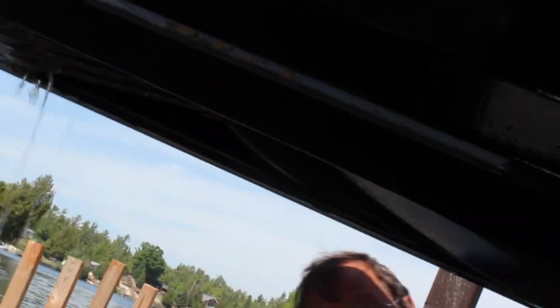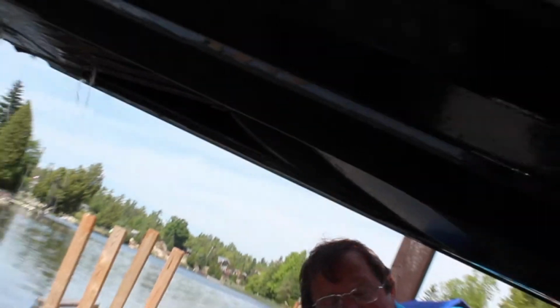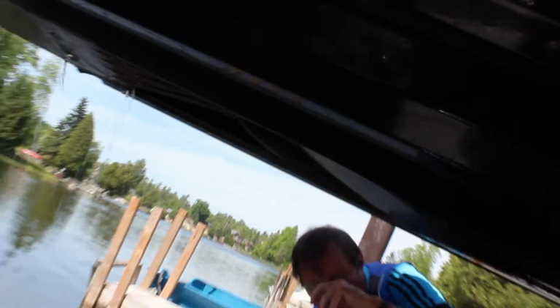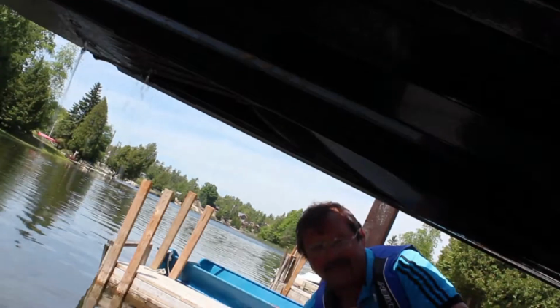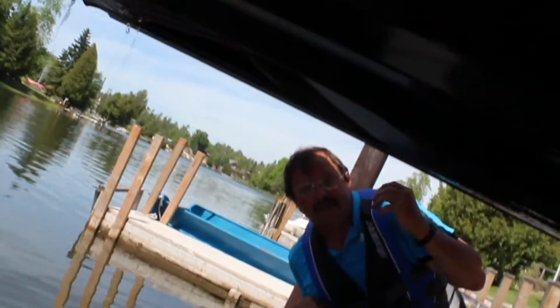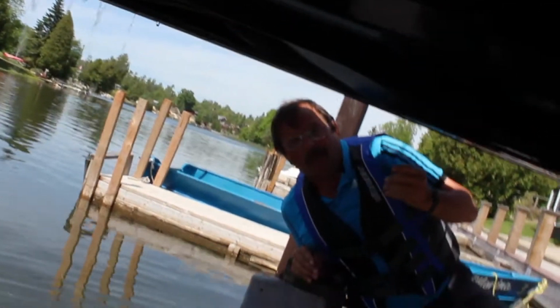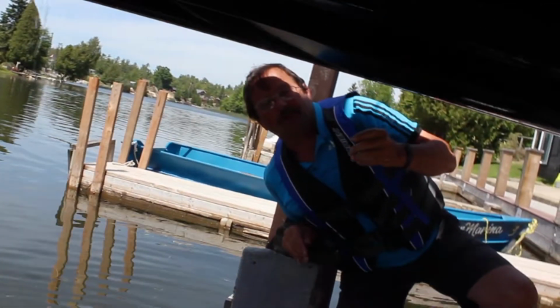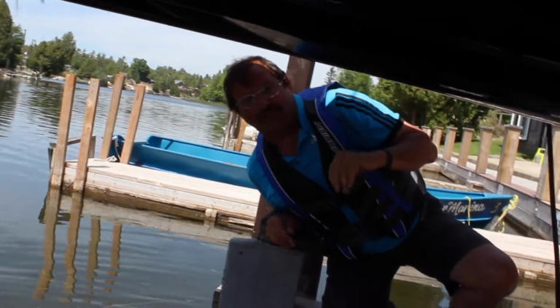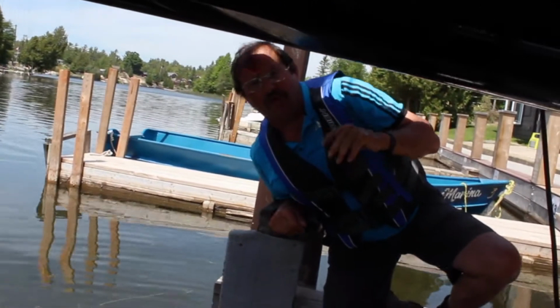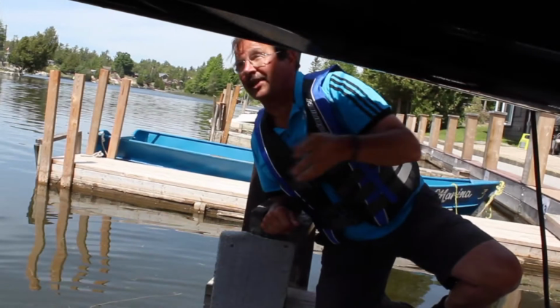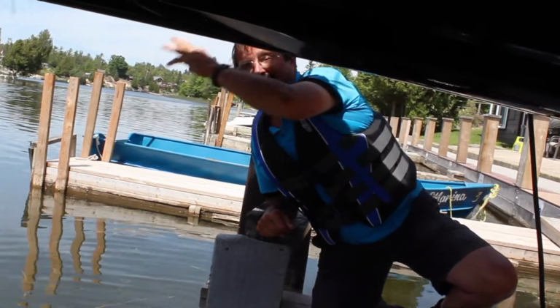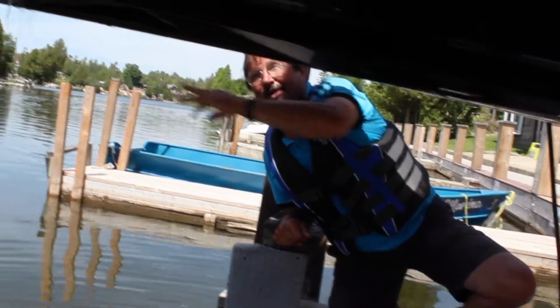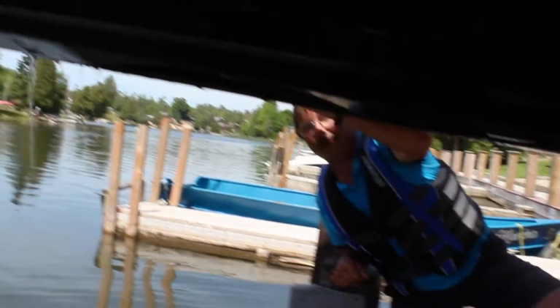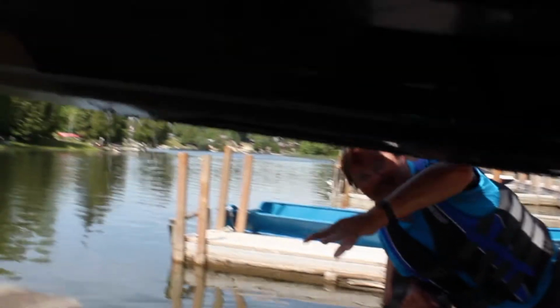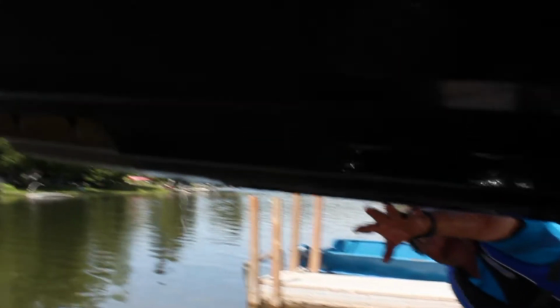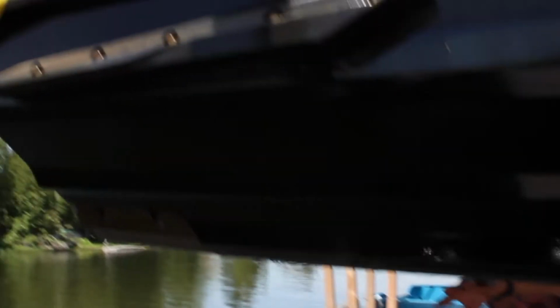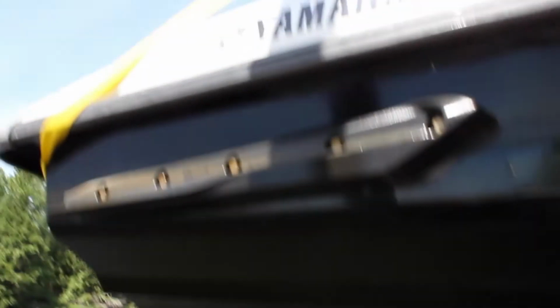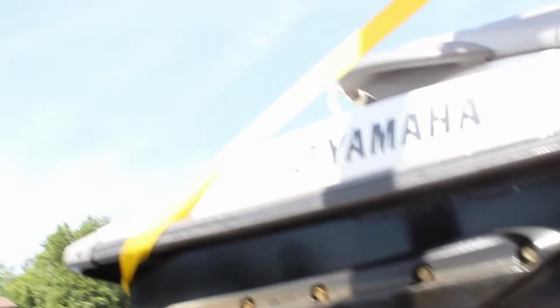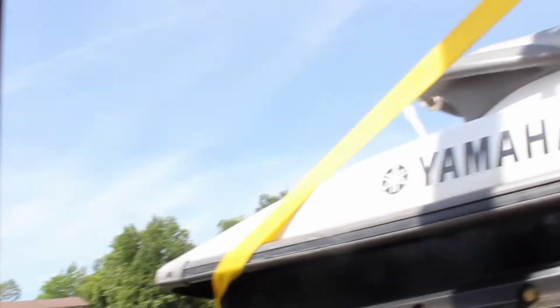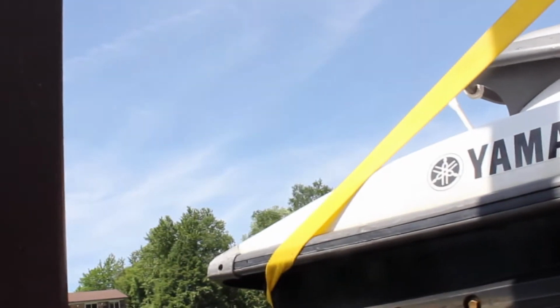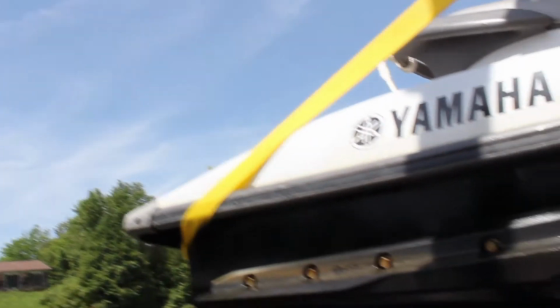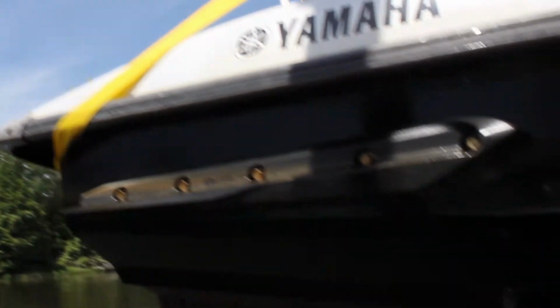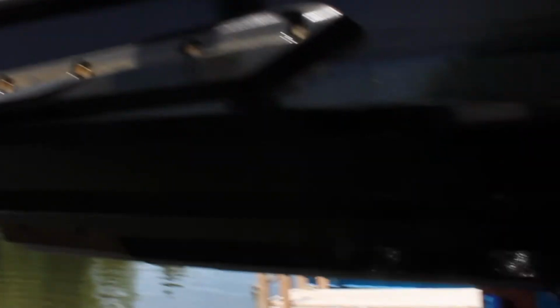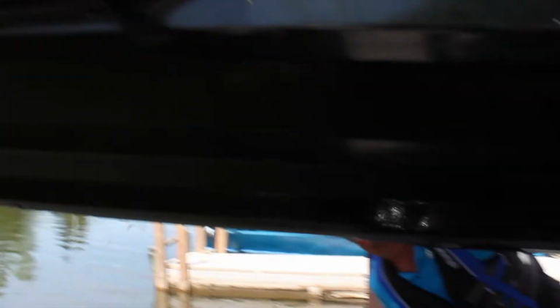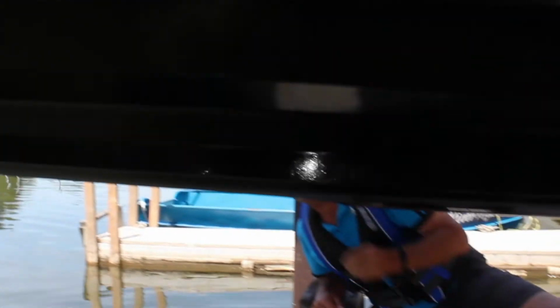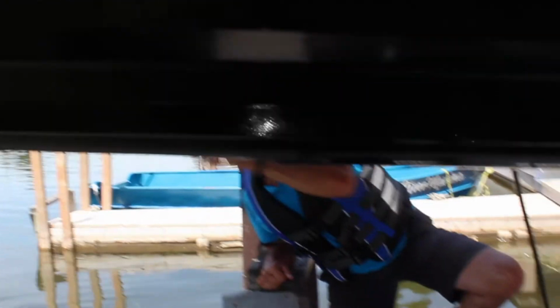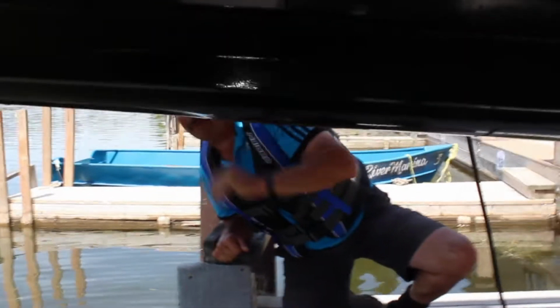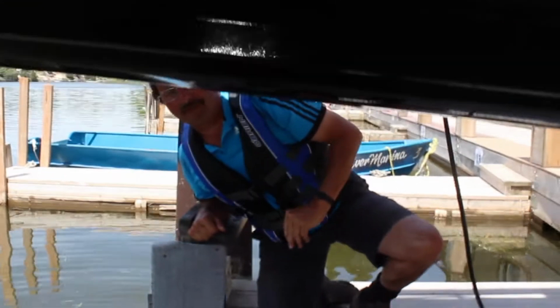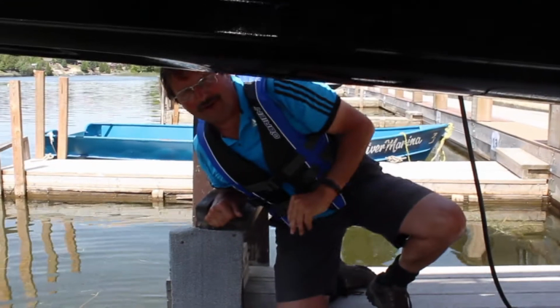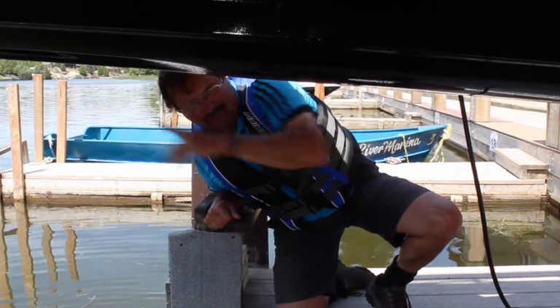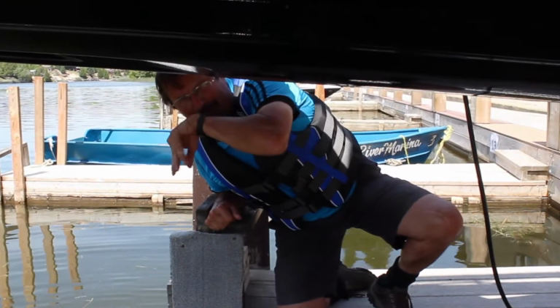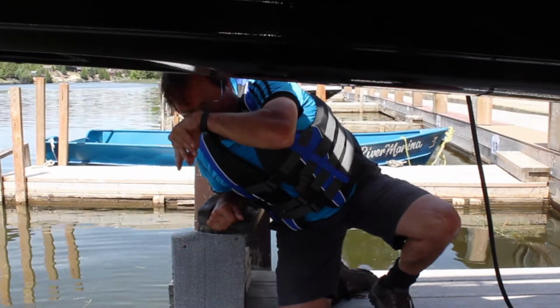If anything gets blocking that, what you have to do is shut the boat off, get off at the back, come around to the side, reach in, grab everything that's in there, and pull it out. Once you have it out, climb up from the back again.